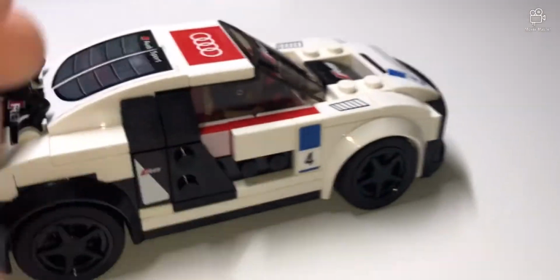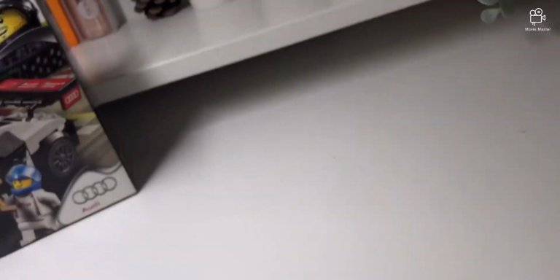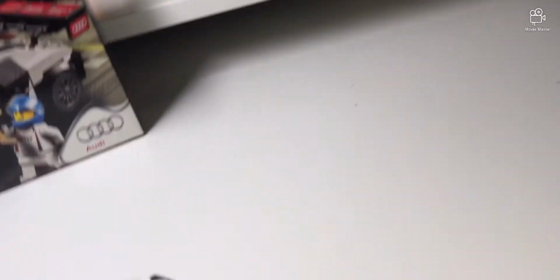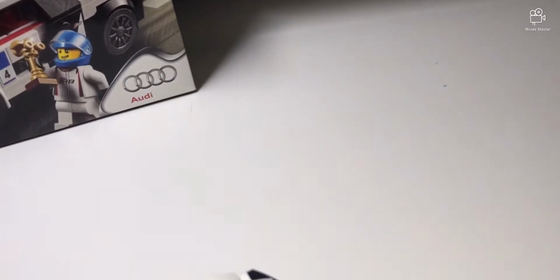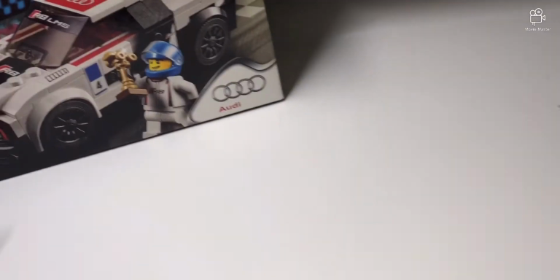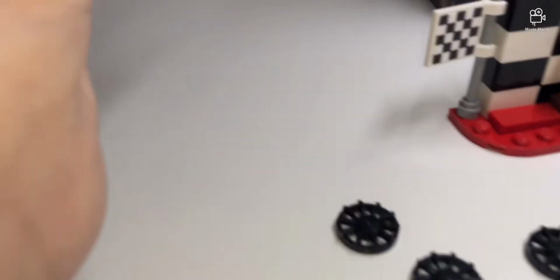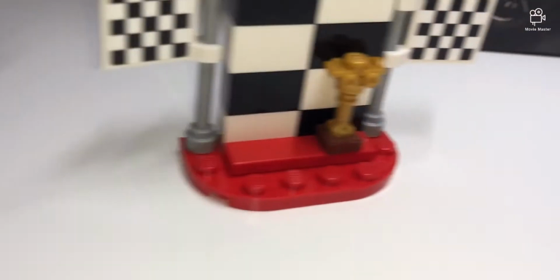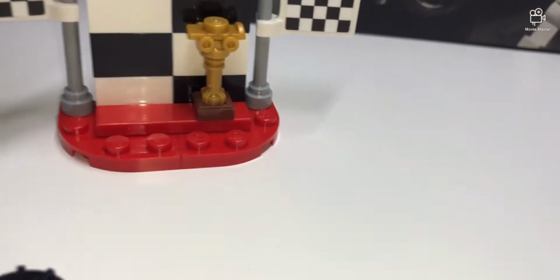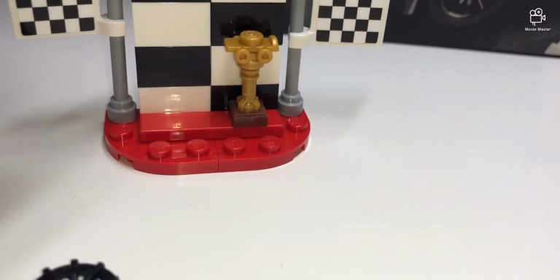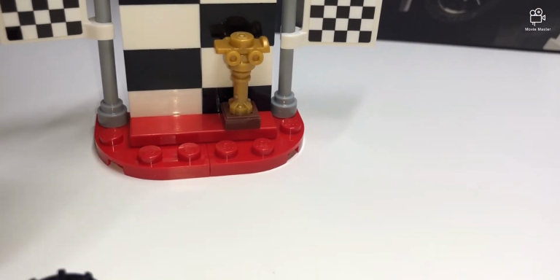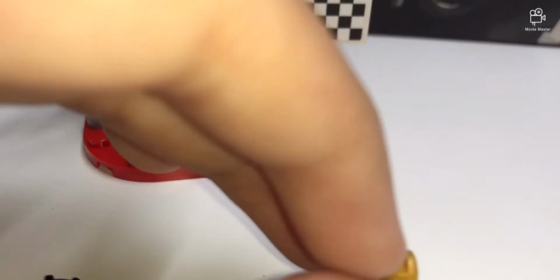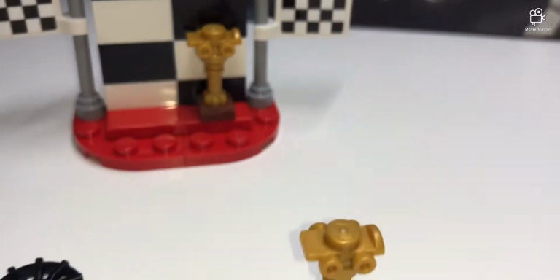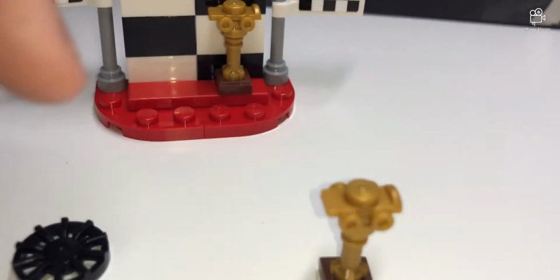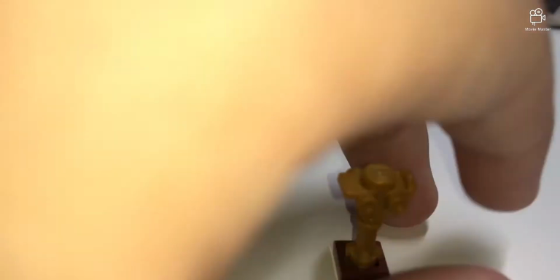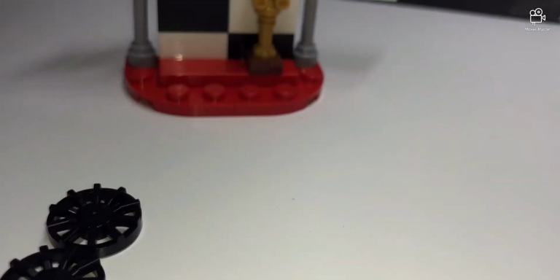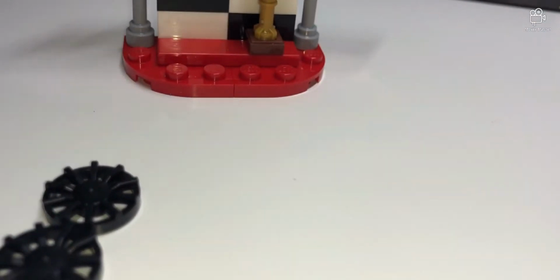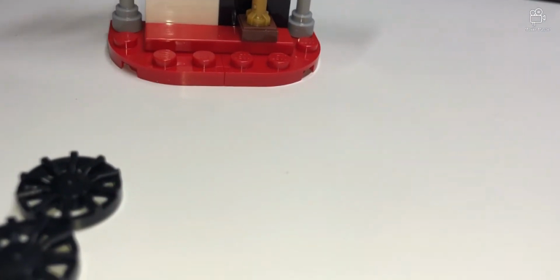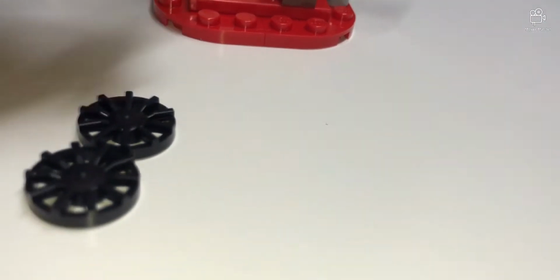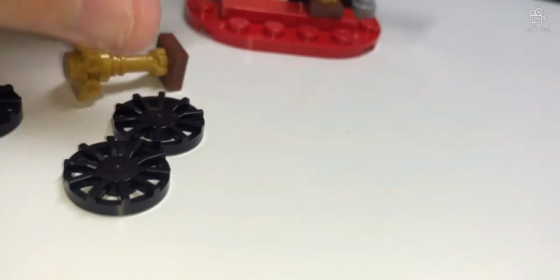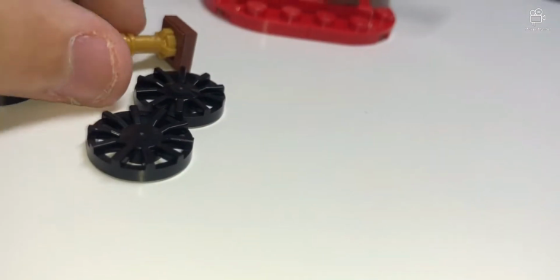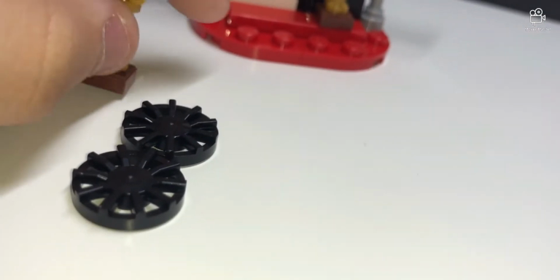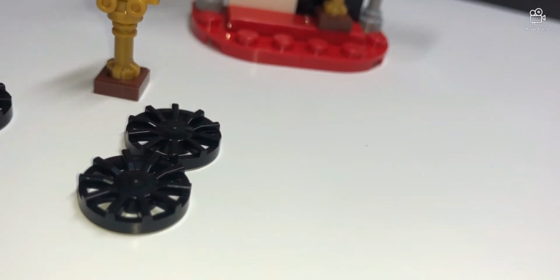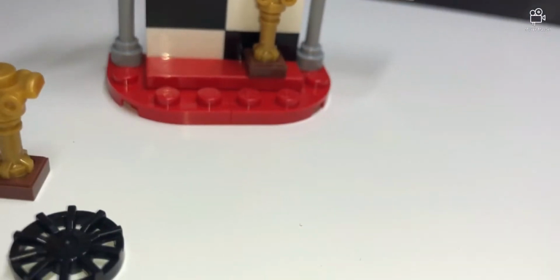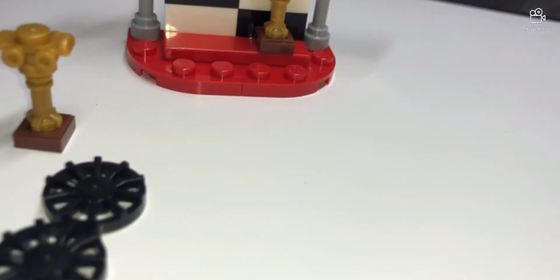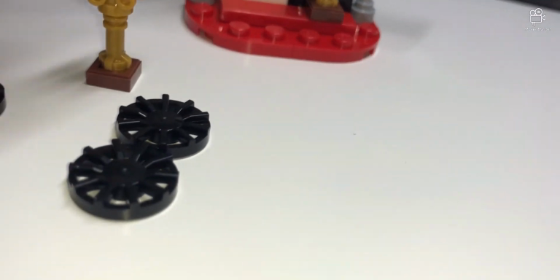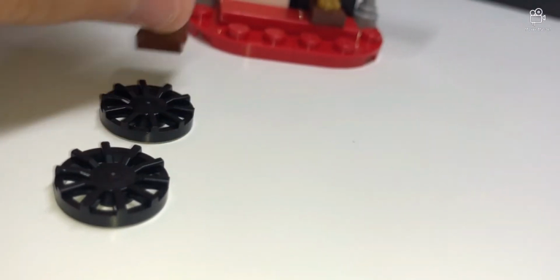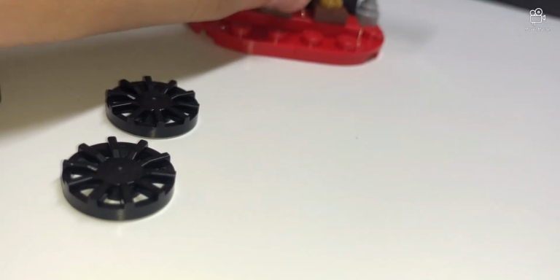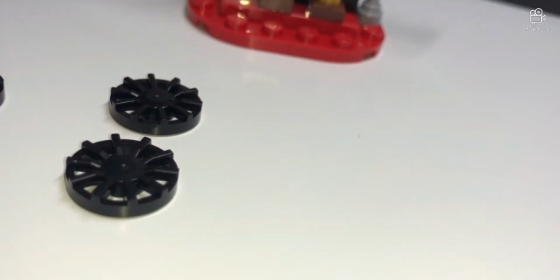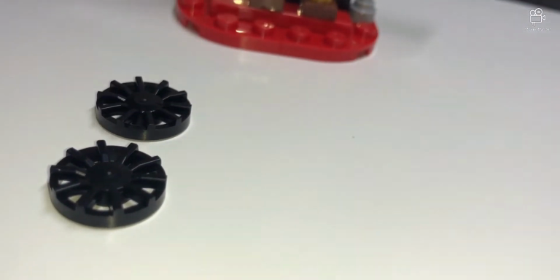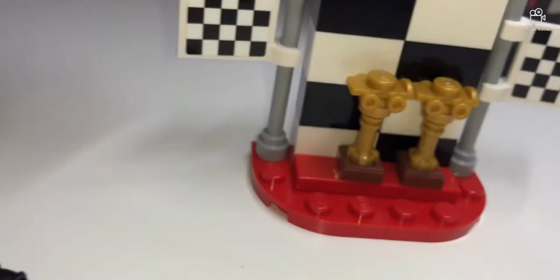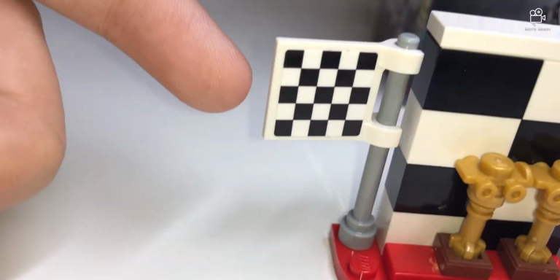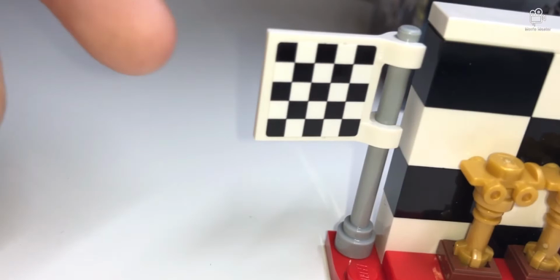It's supposed to come with only one trophy, but I got an extra one, so I assembled them both together — now there are two trophies. Pretty nice! And look, there's also a flag.